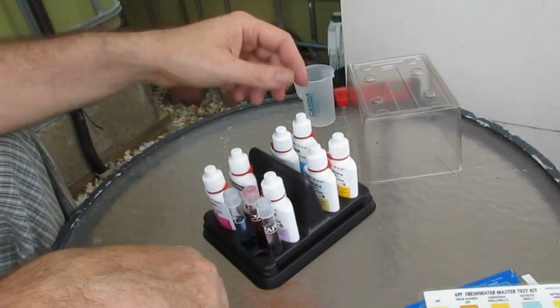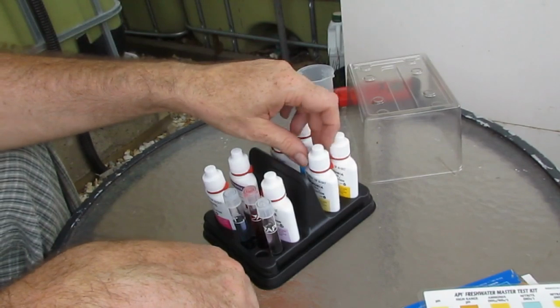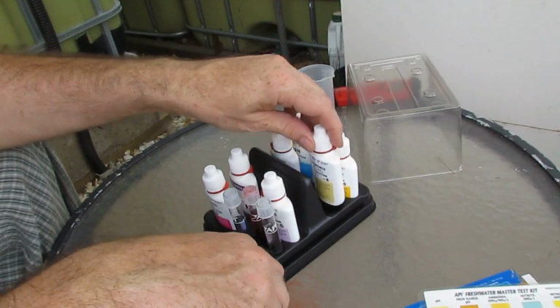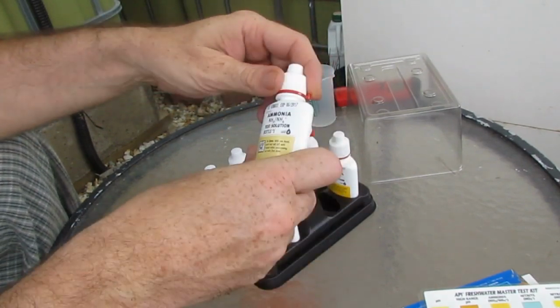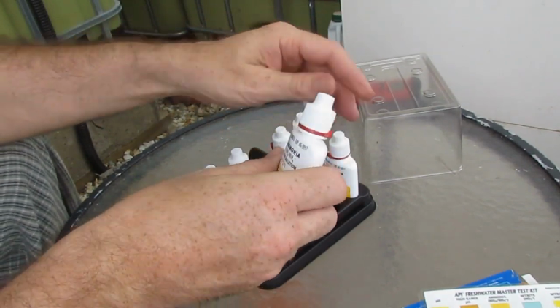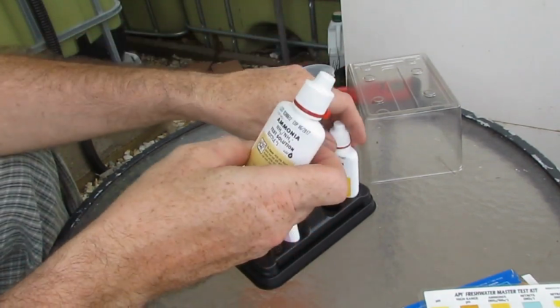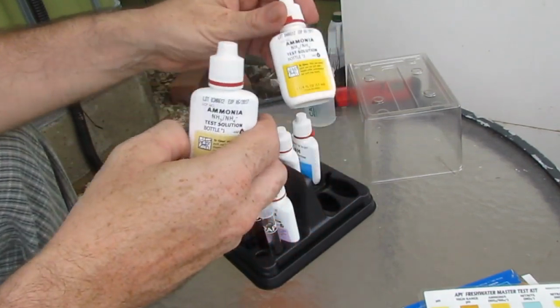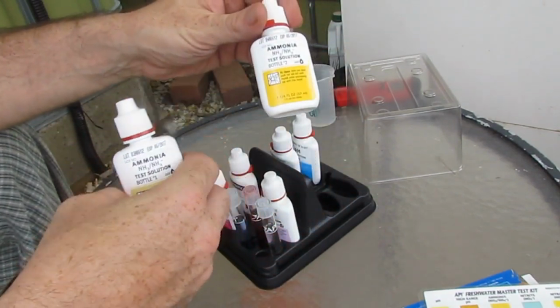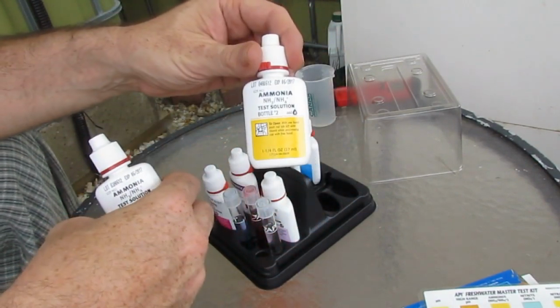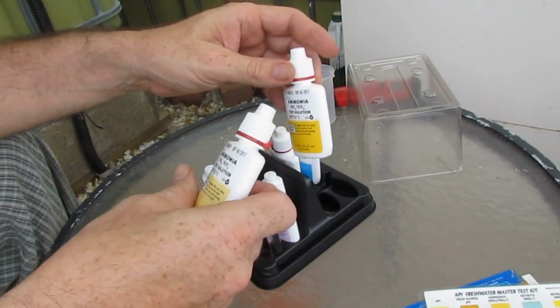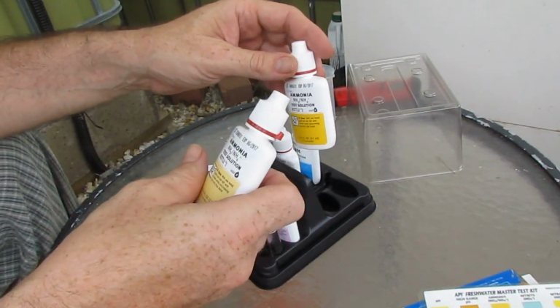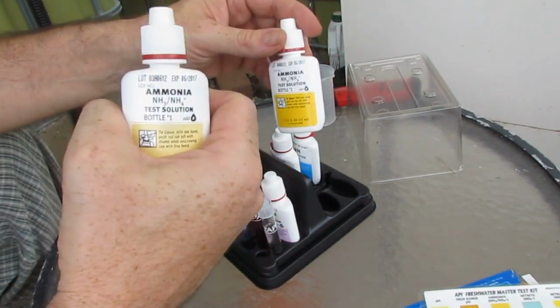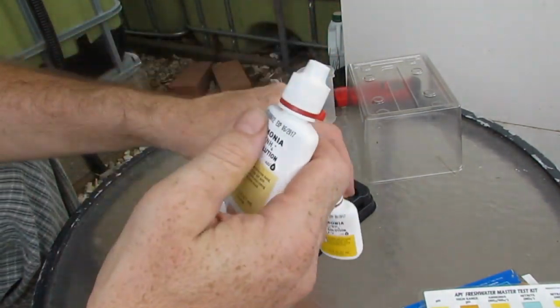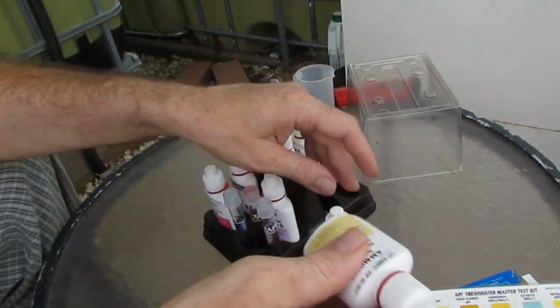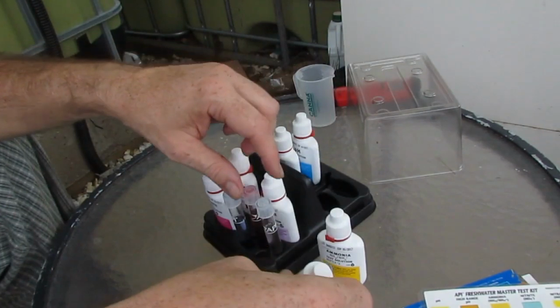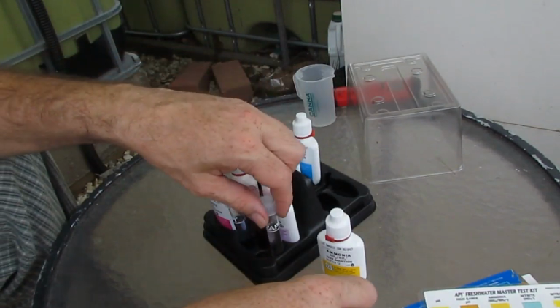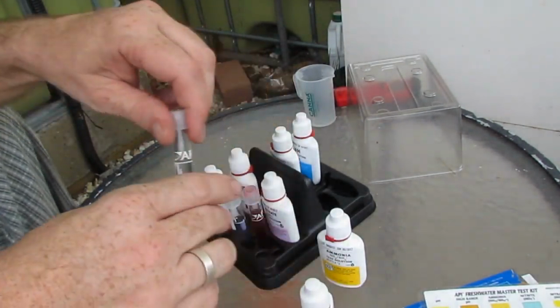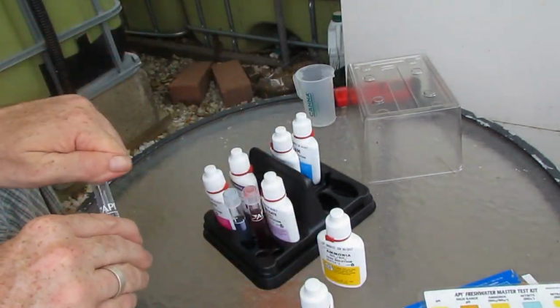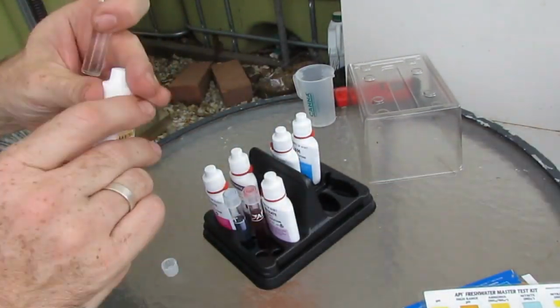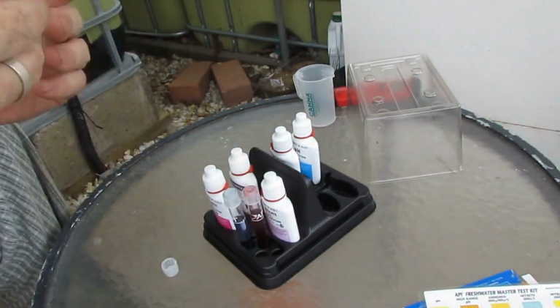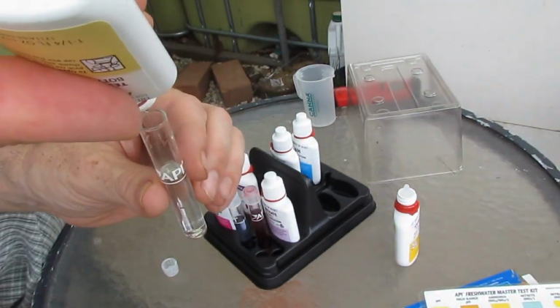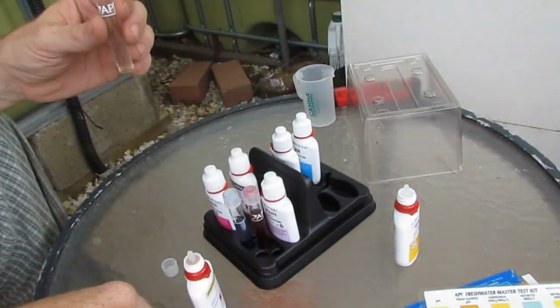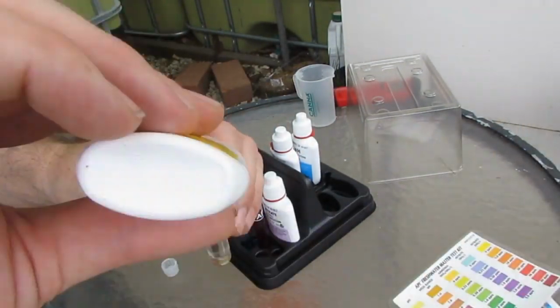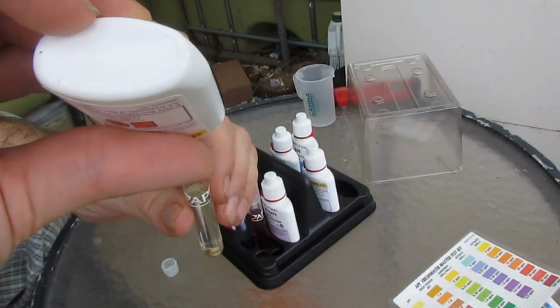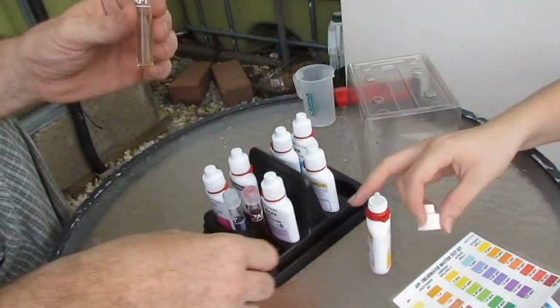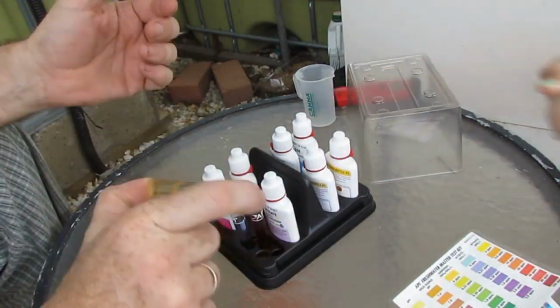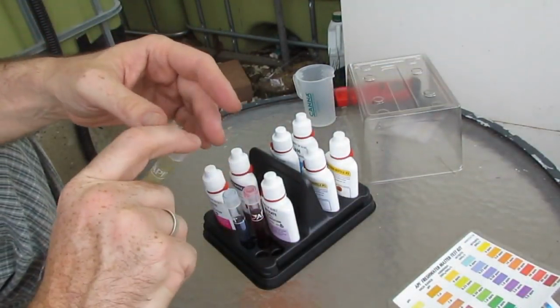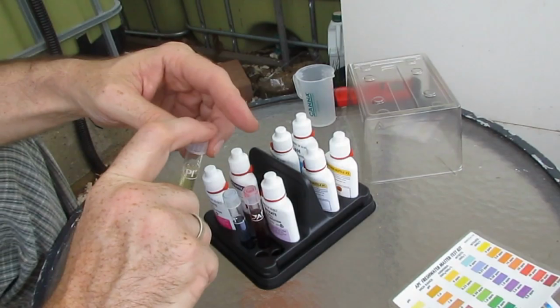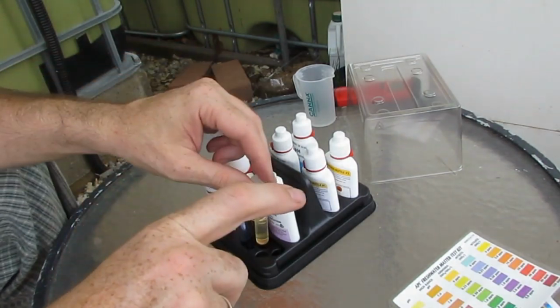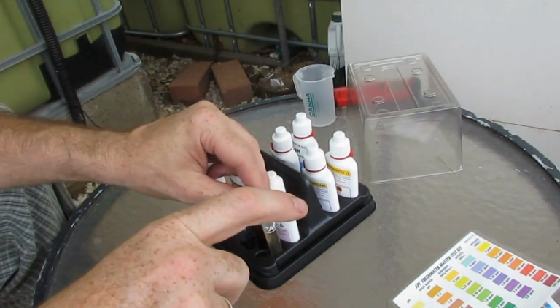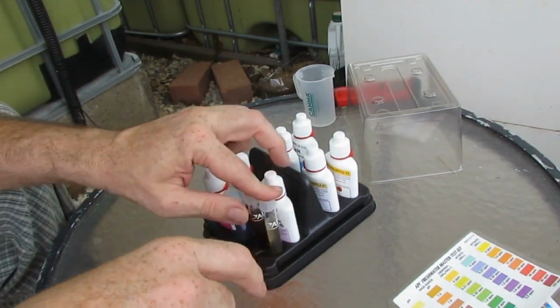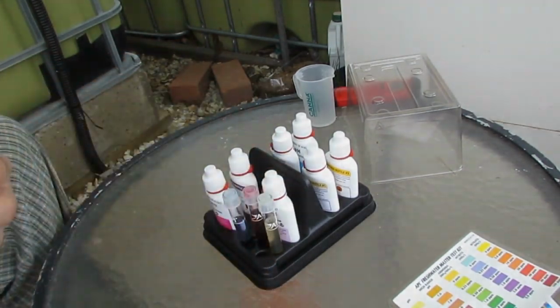Lastly we'll do the ammonia test. This is another 2-part test — bottle 1 and bottle 2. So 8 drops of each goes into the test tube. And now we wait 5 minutes to see how they go.